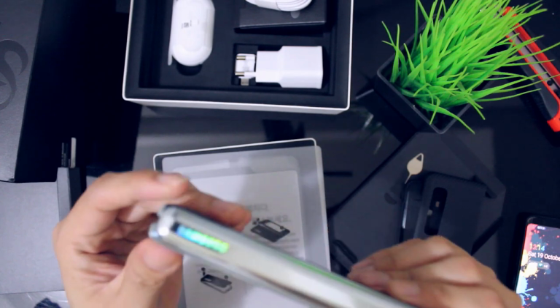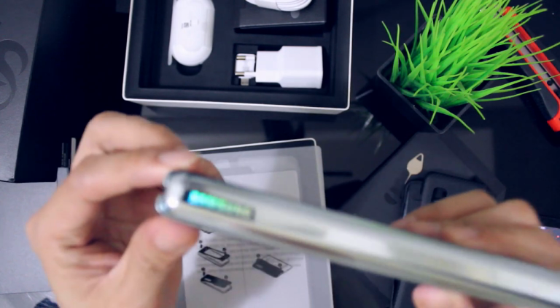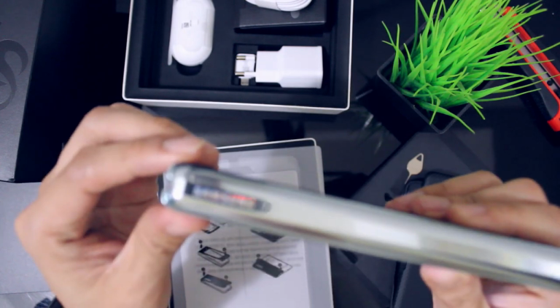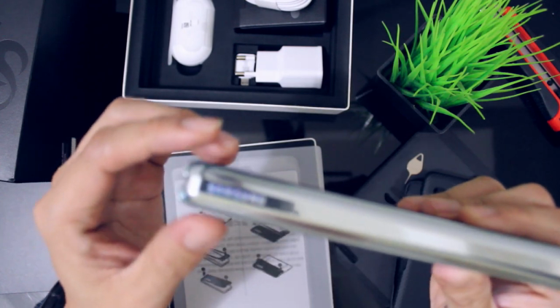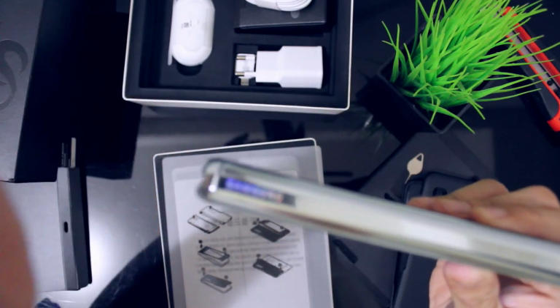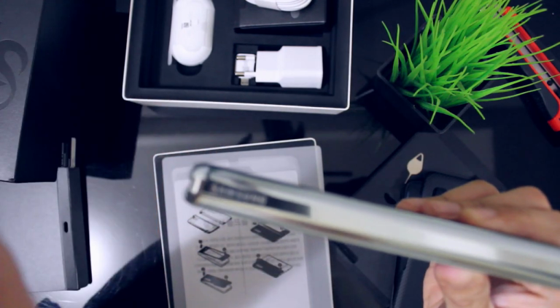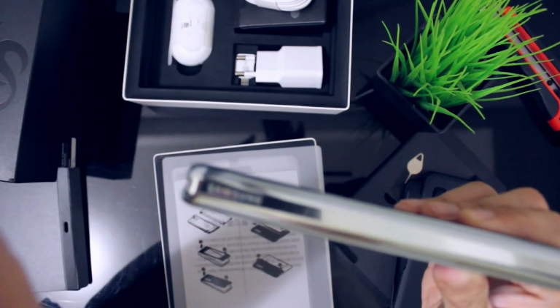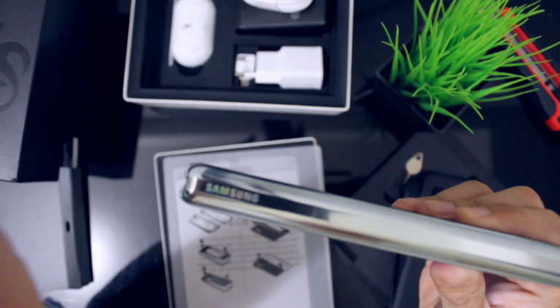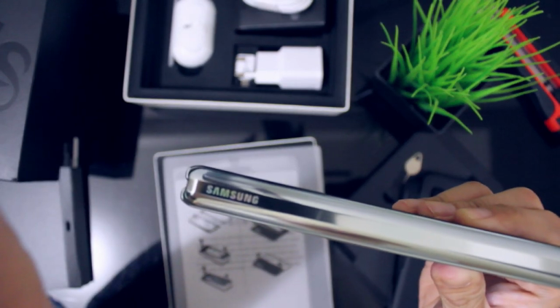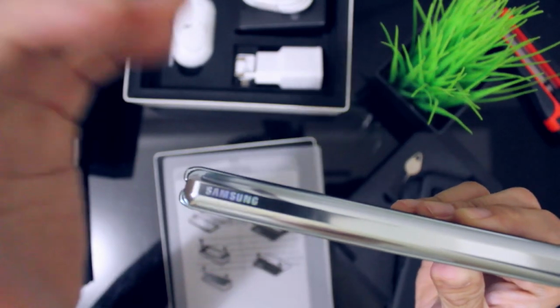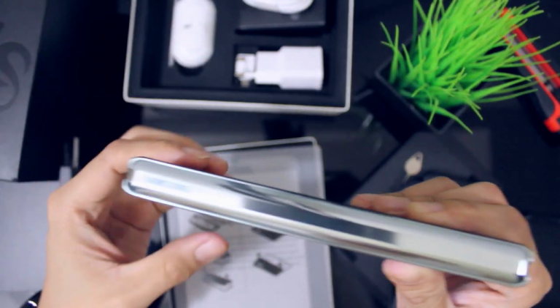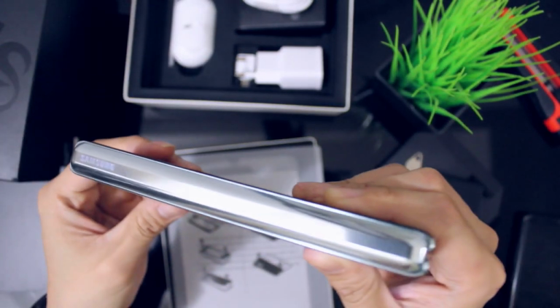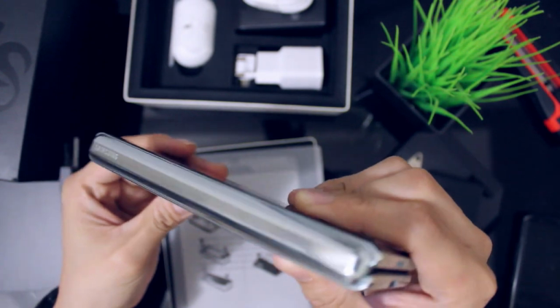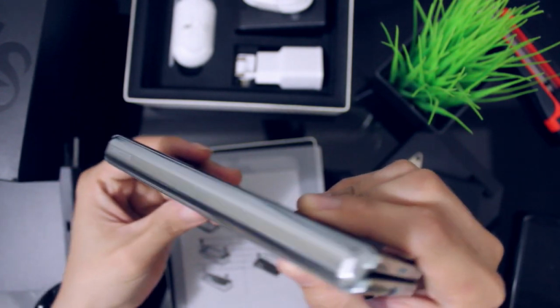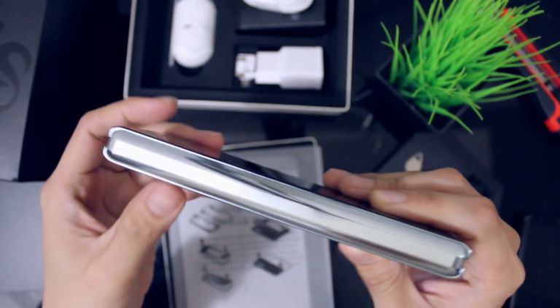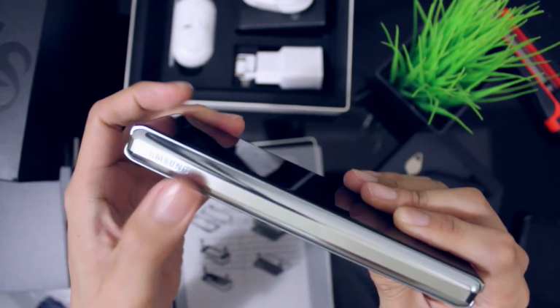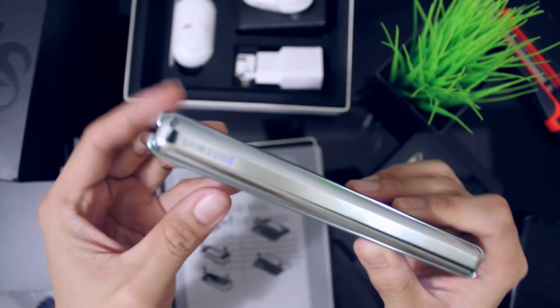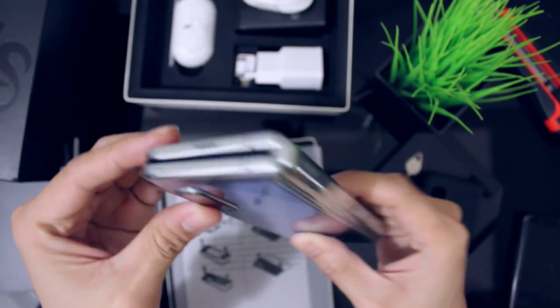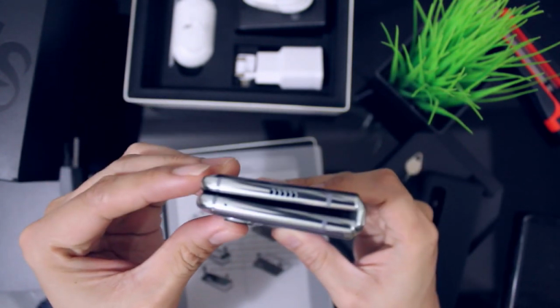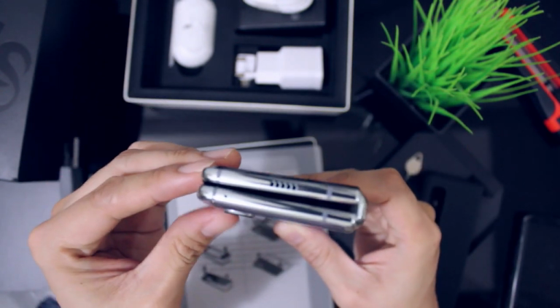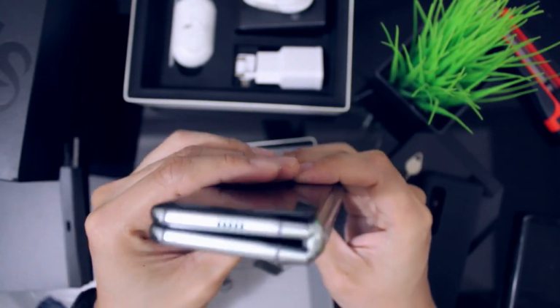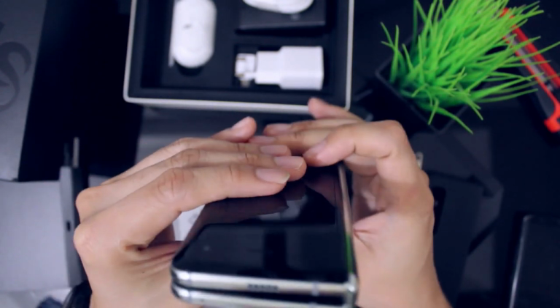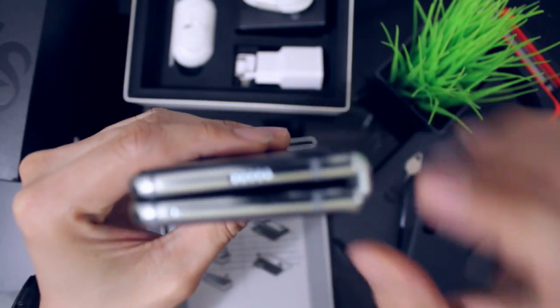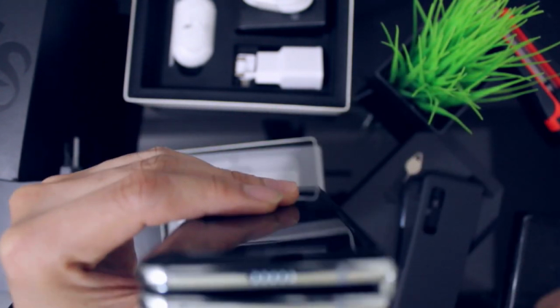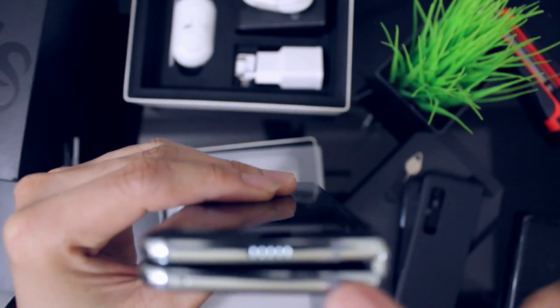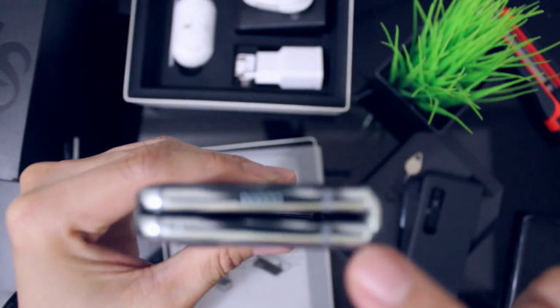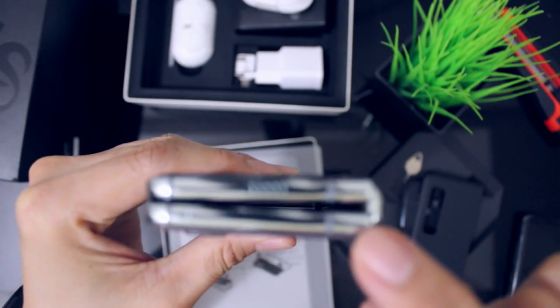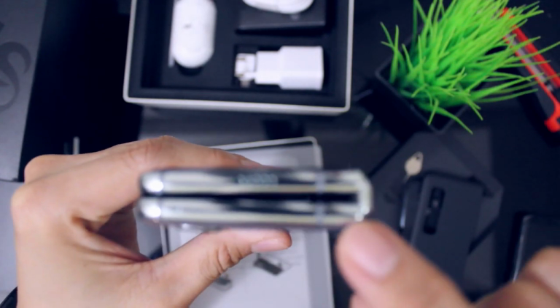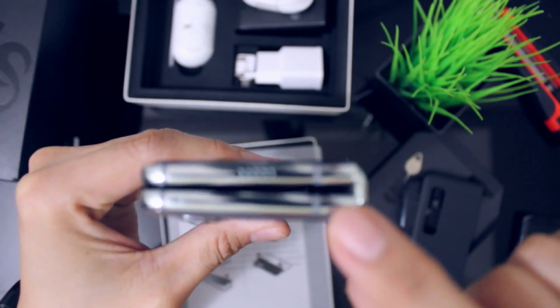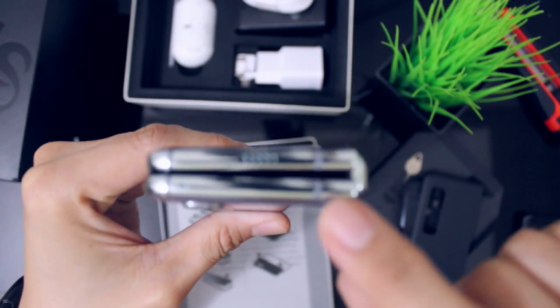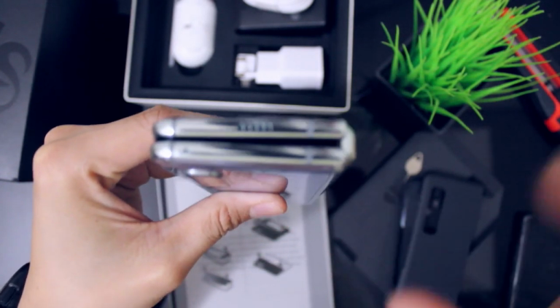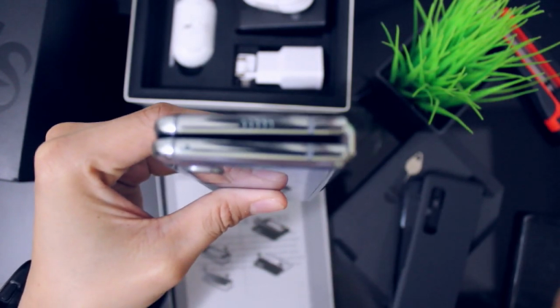Sa gilid niya, makikita niya yung word na Samsung. Ito yung kanyang hinge. Actually, mayroon siyang kumbing gap sa goodnet.